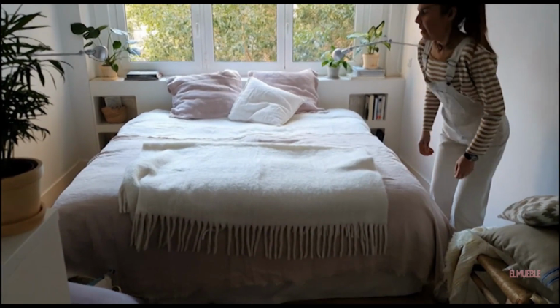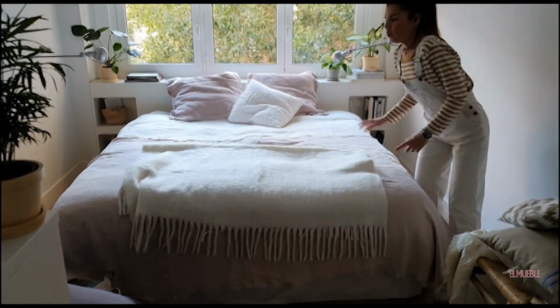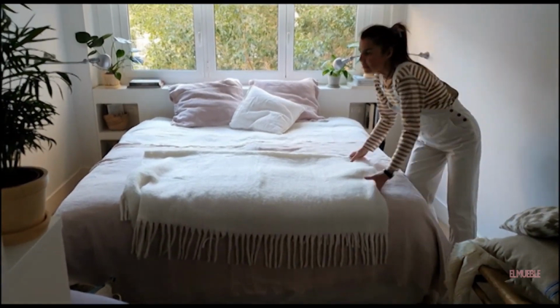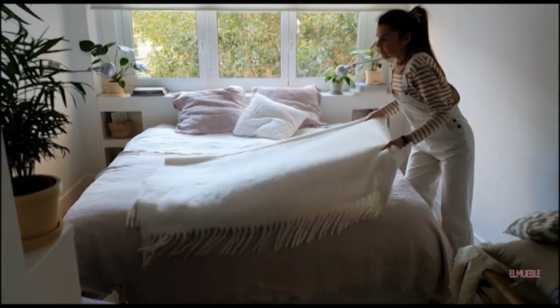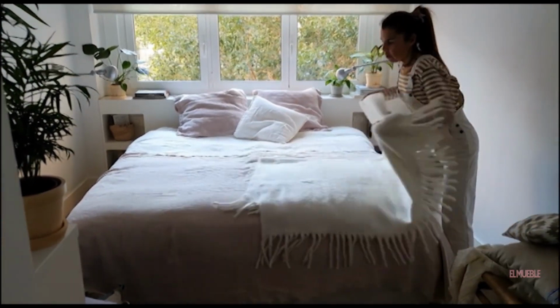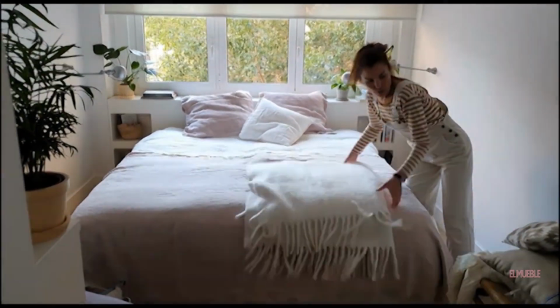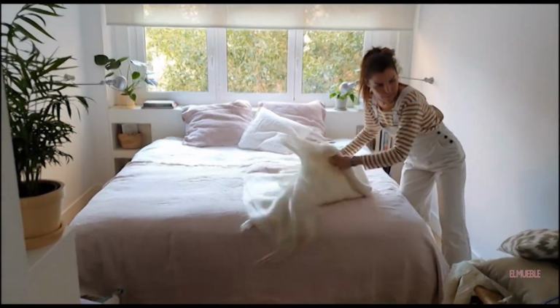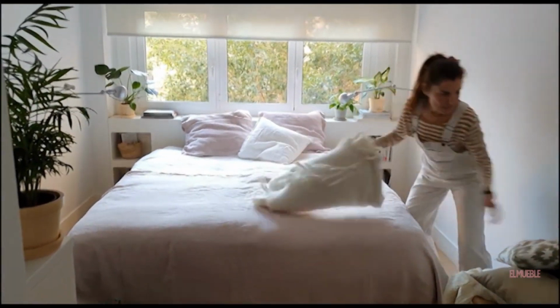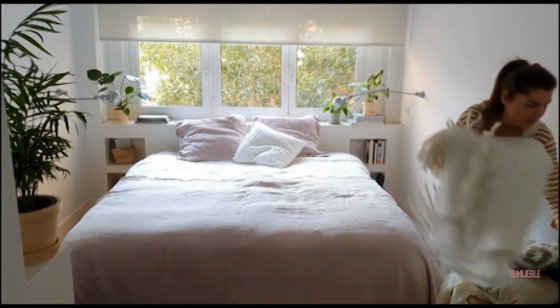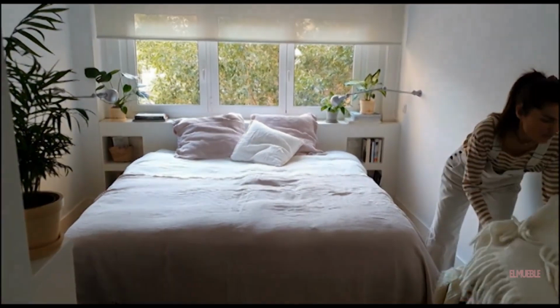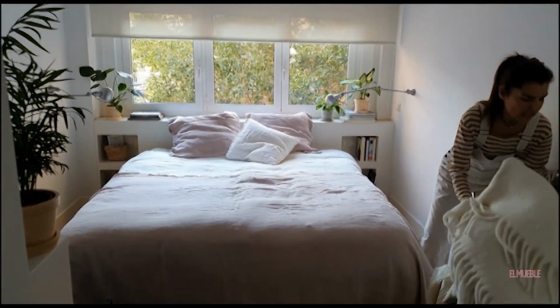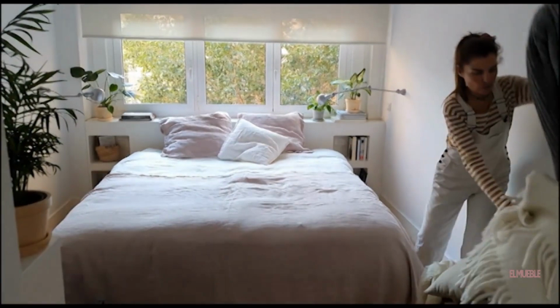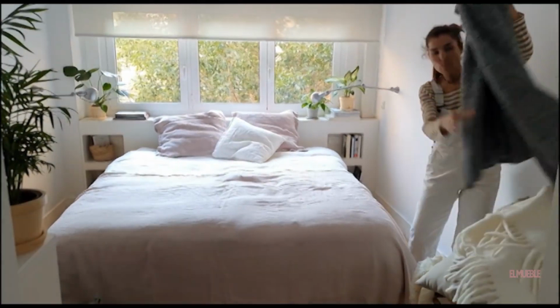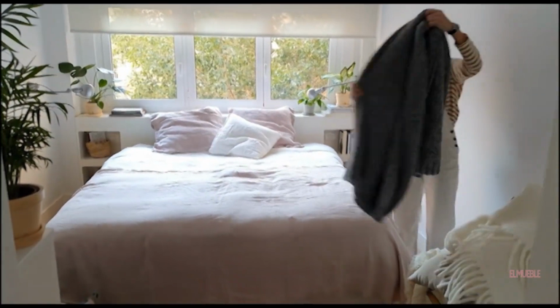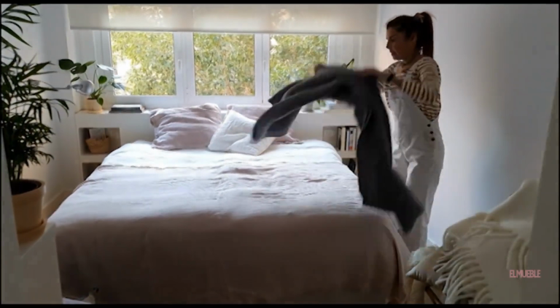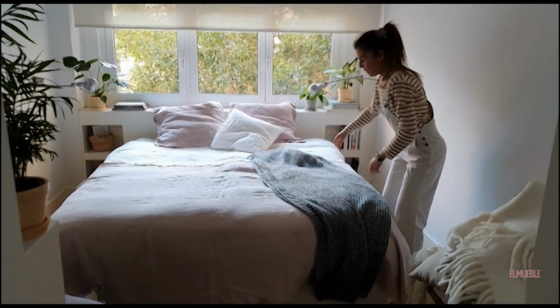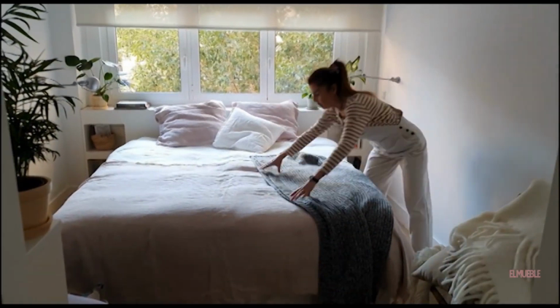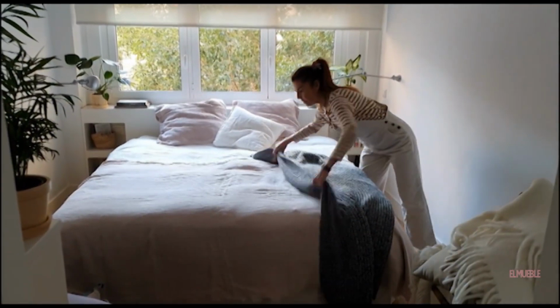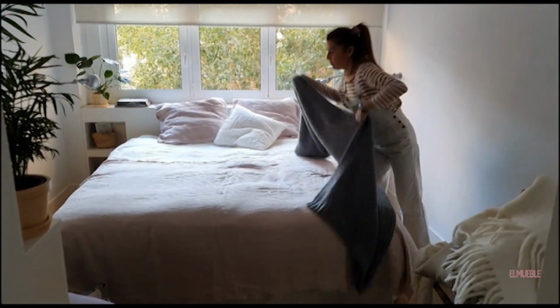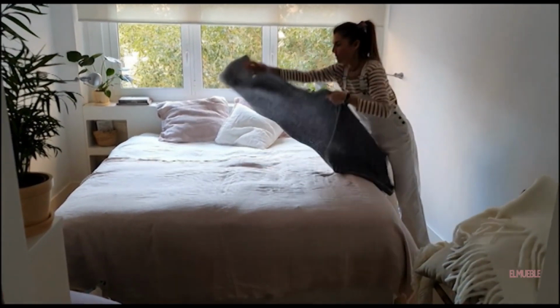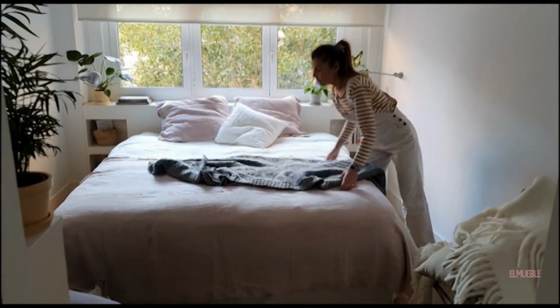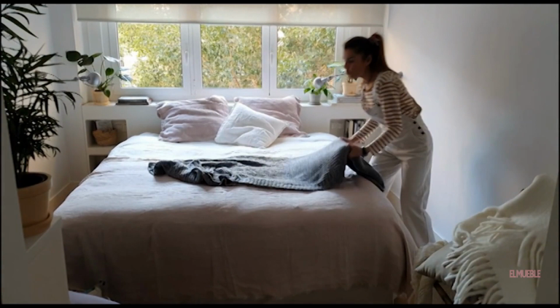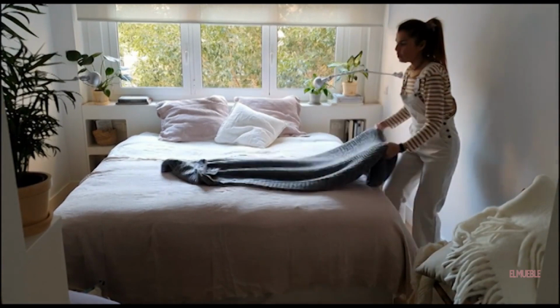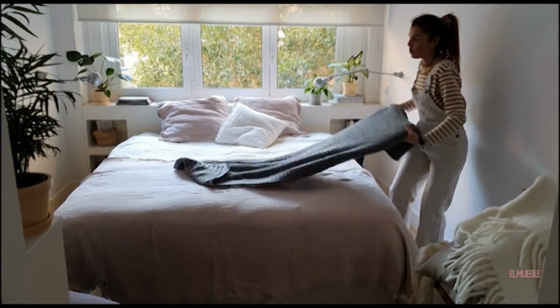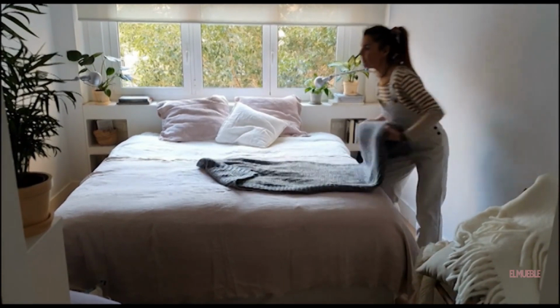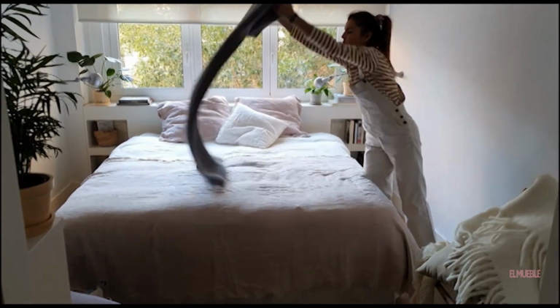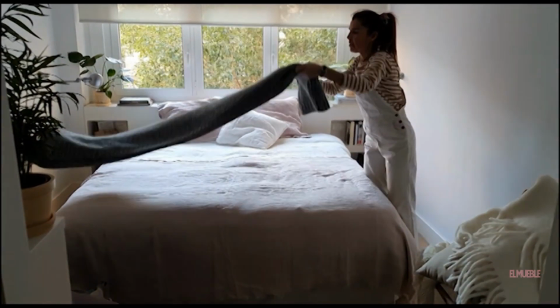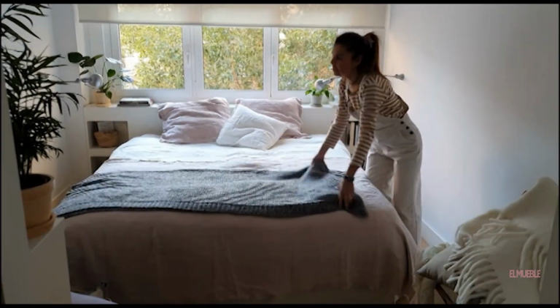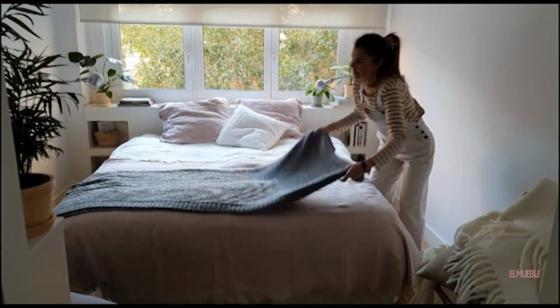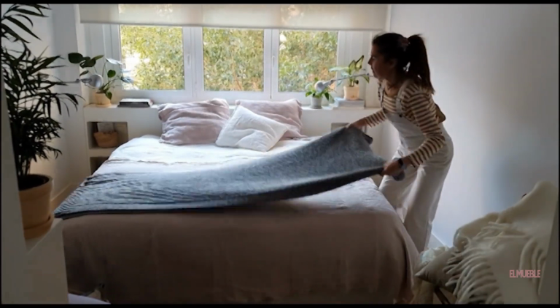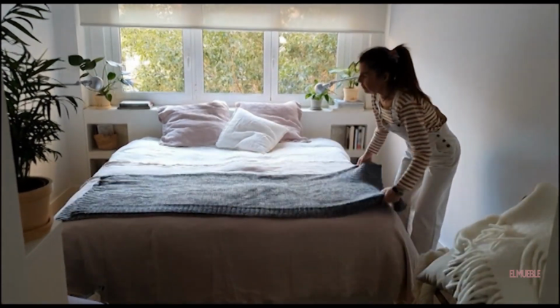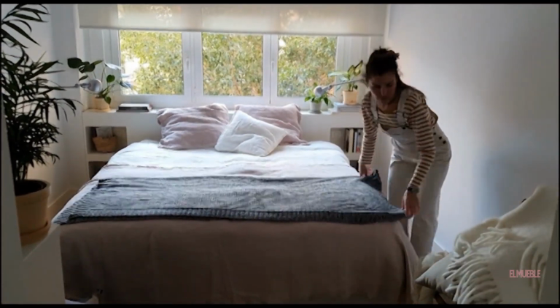I'll show you the other manta that I have, so that you can see the contrasts, which are beautiful. As I said before, my basics are very neutrals, but it allows me to do many combinations. The black also looks beautiful.